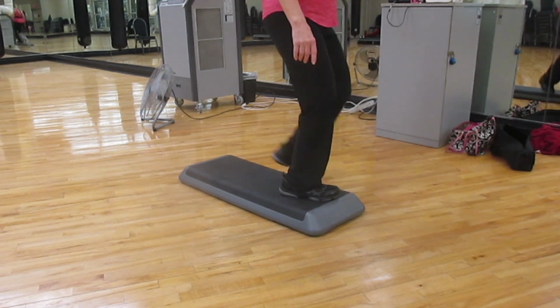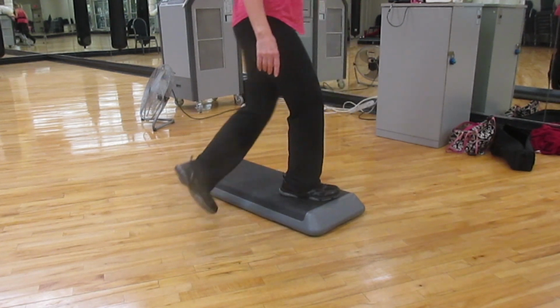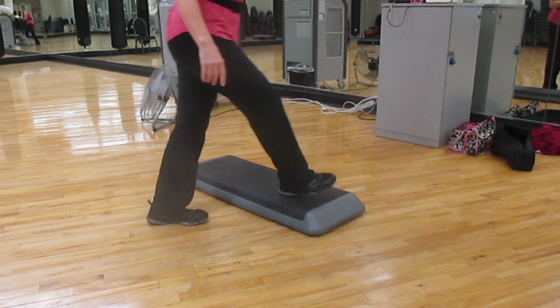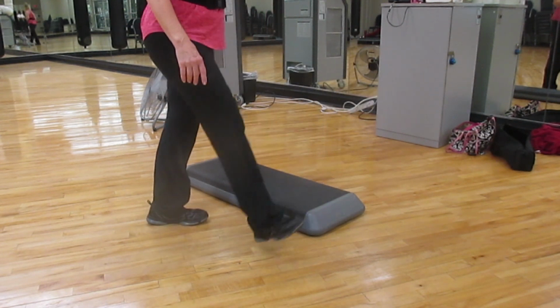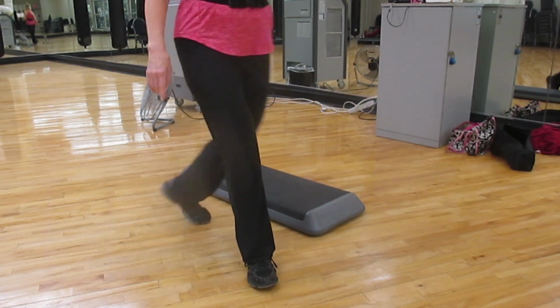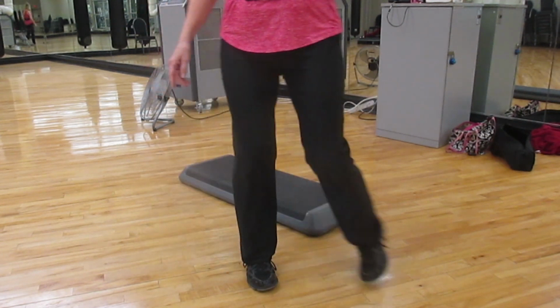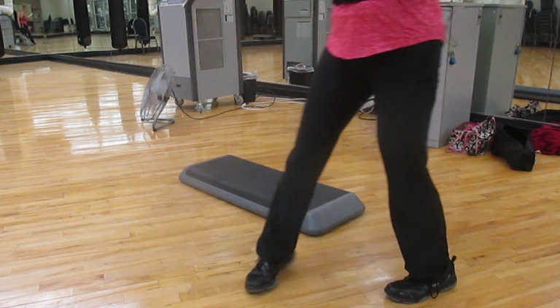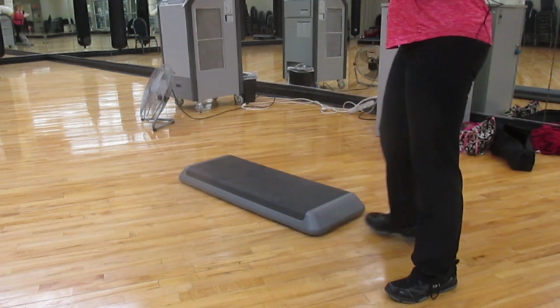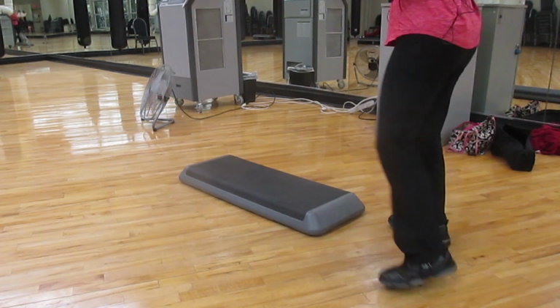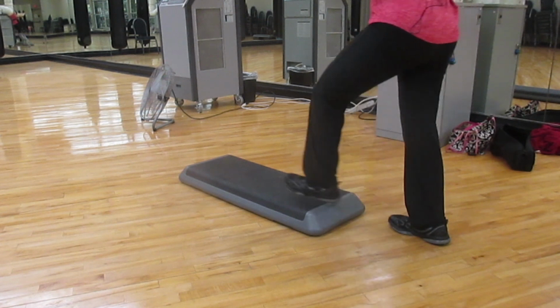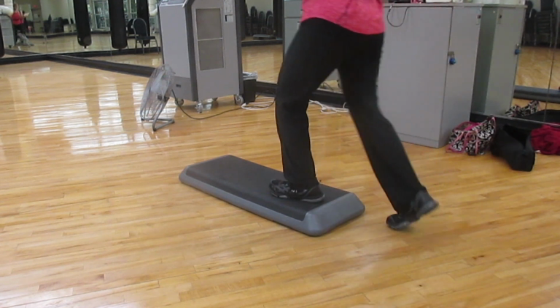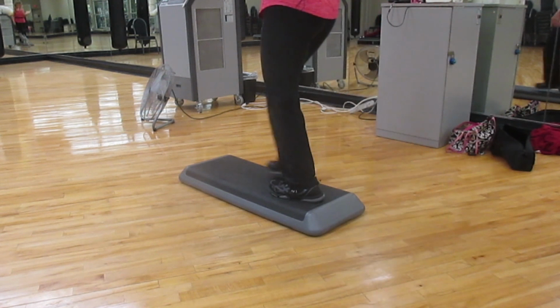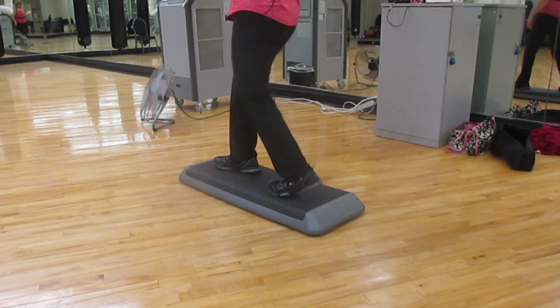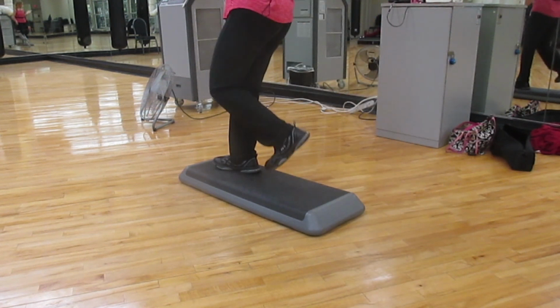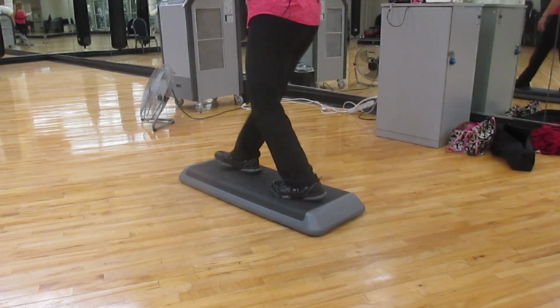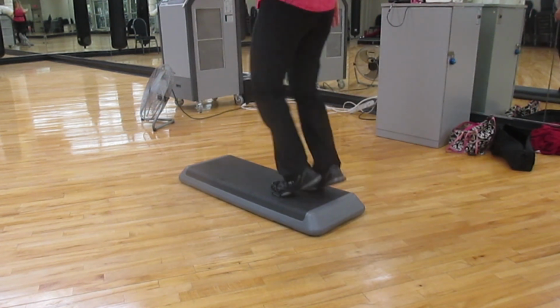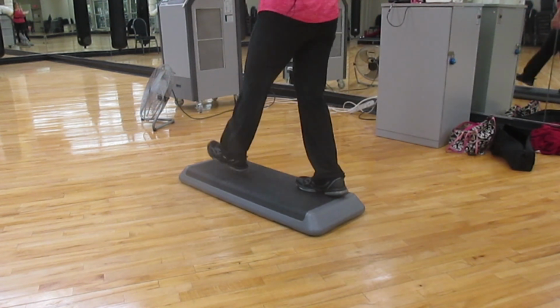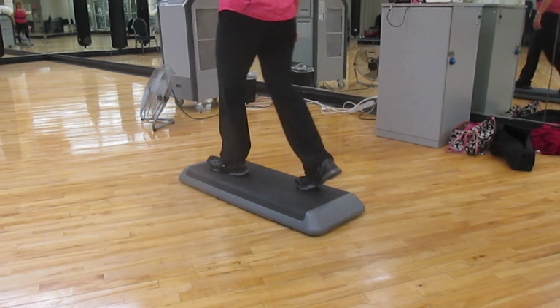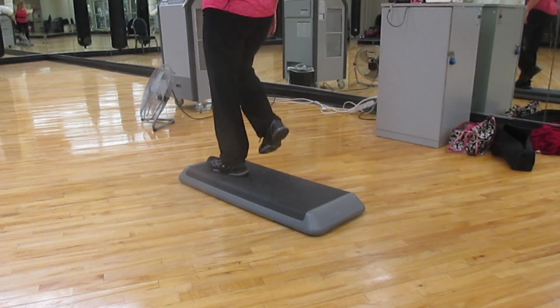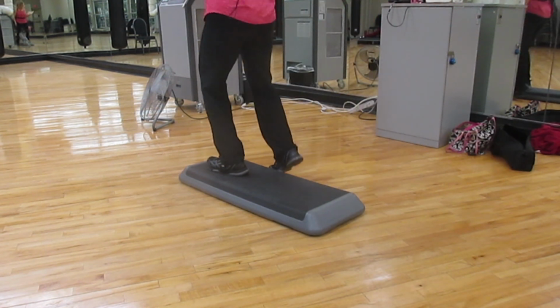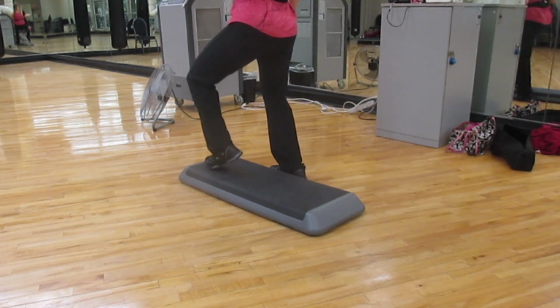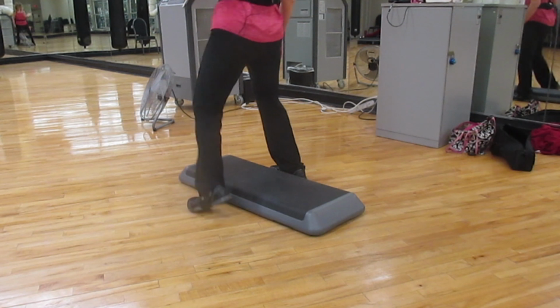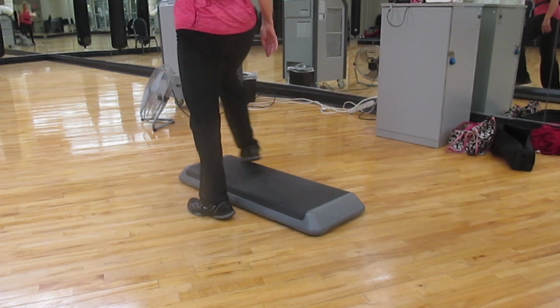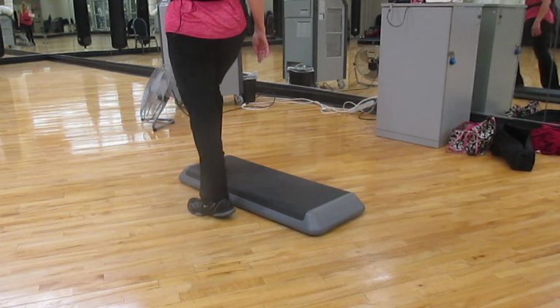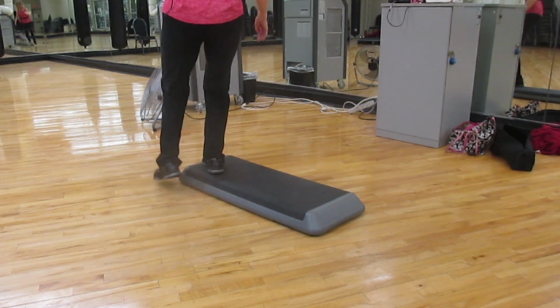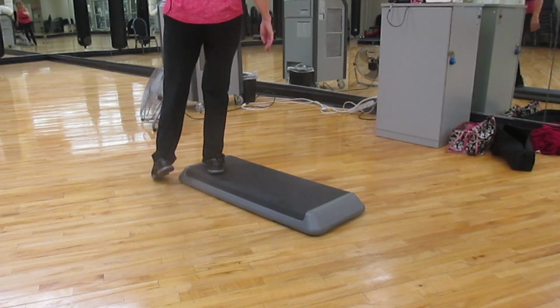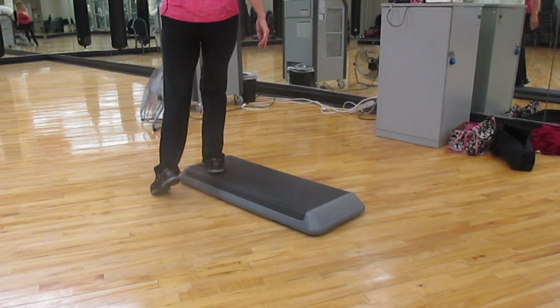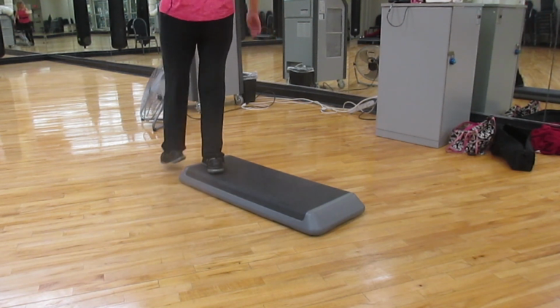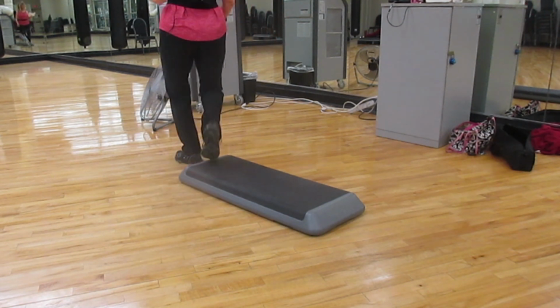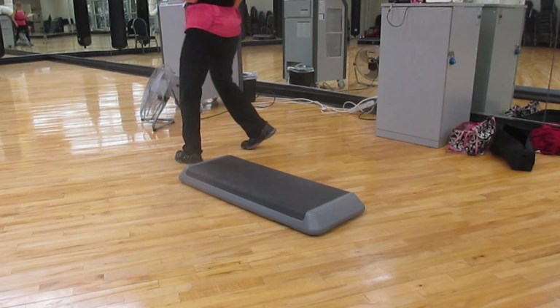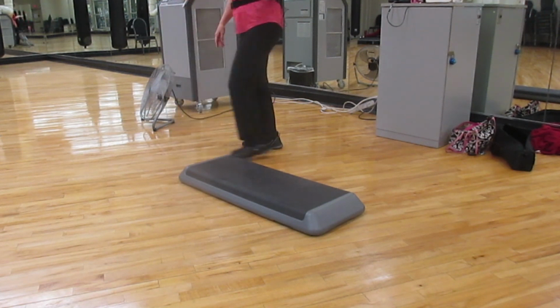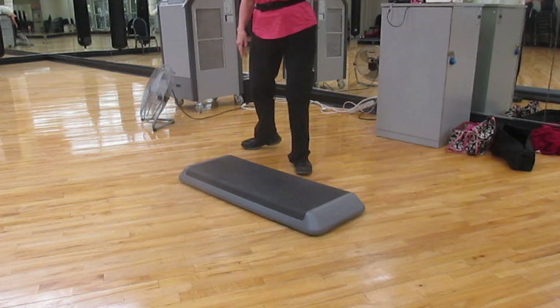Two steps to the end: one, two. Walk up. Rock back and switch. Straddle. Two taps to the front. And over.